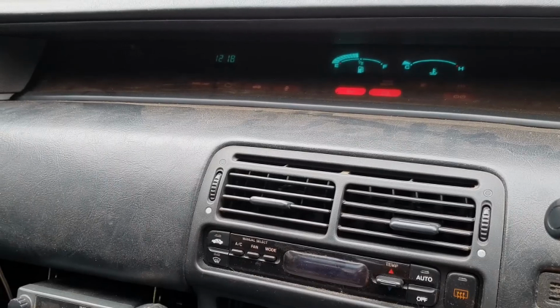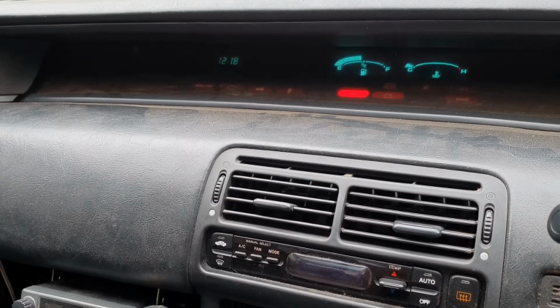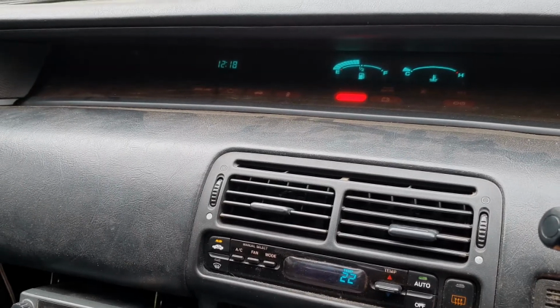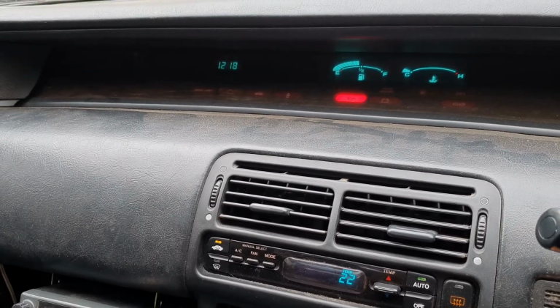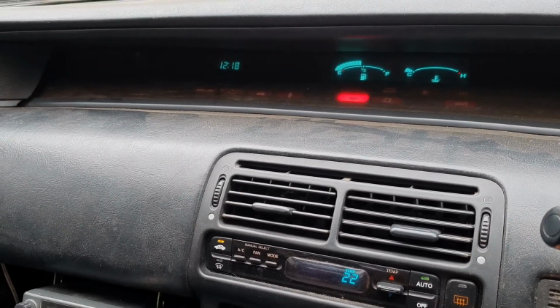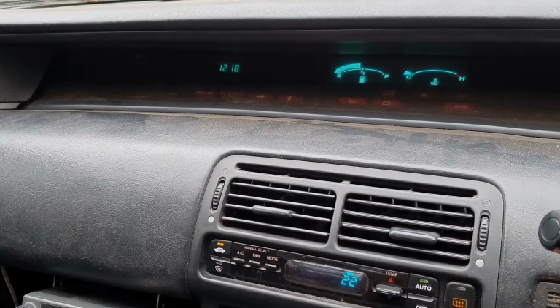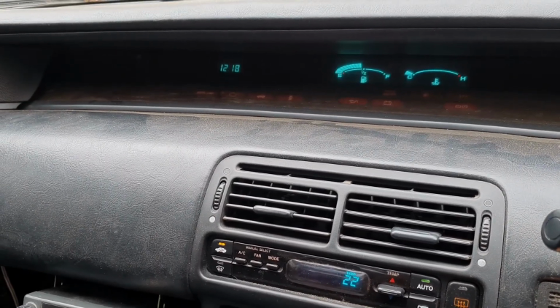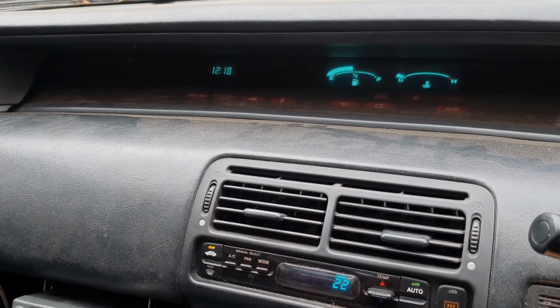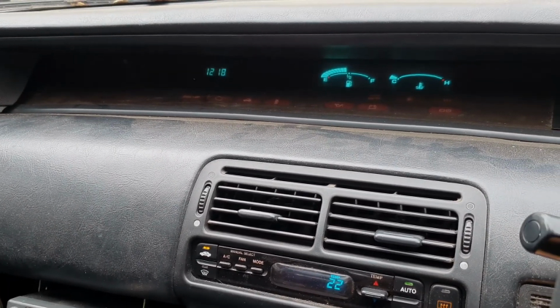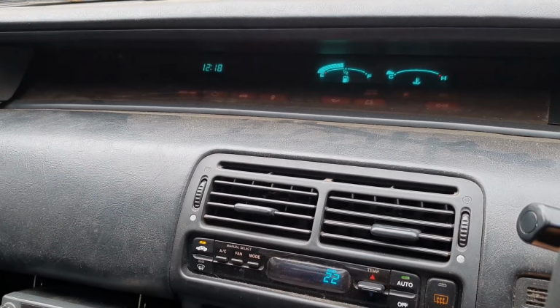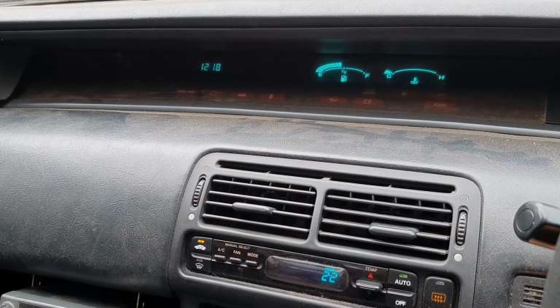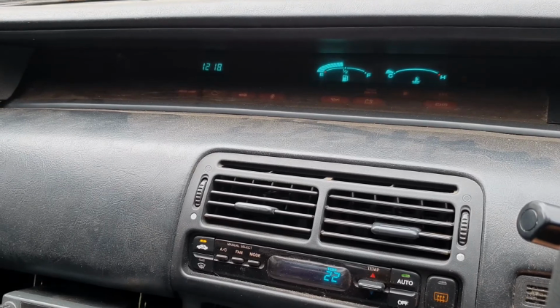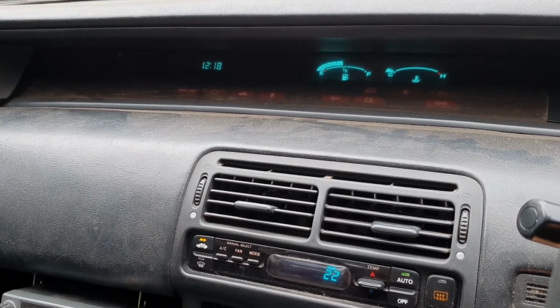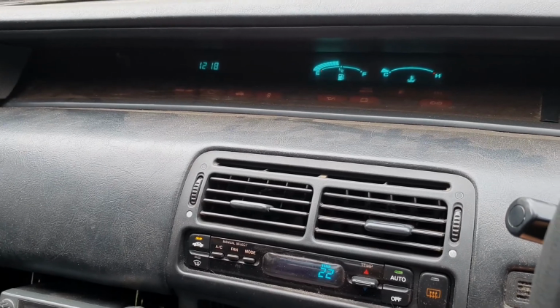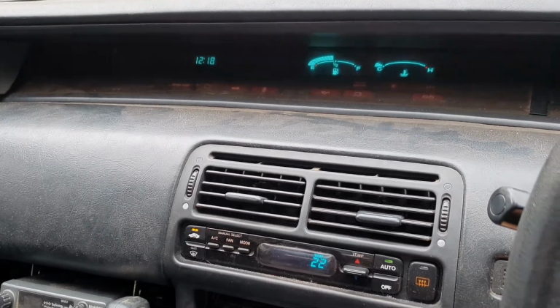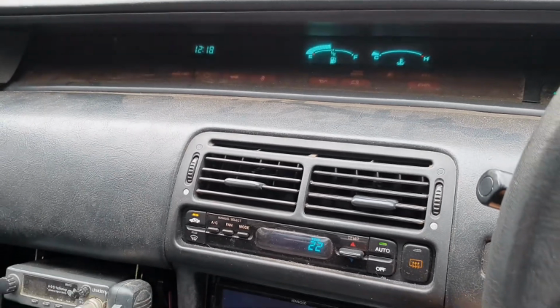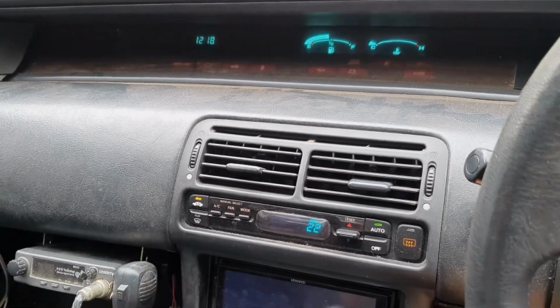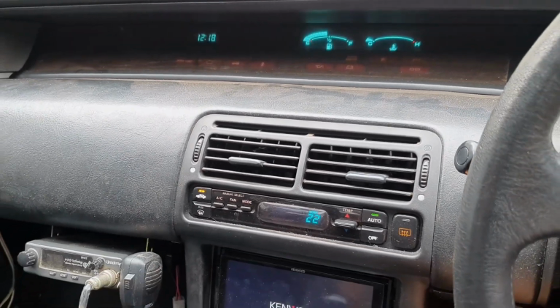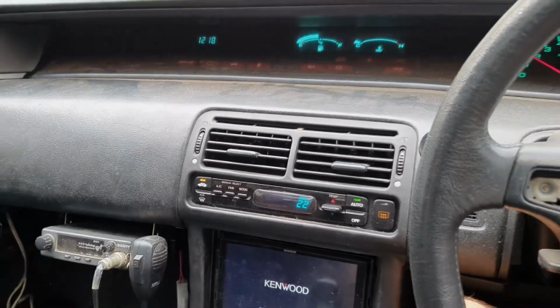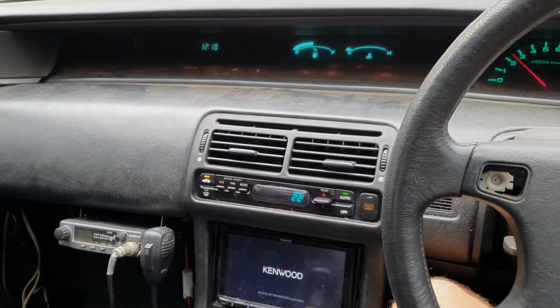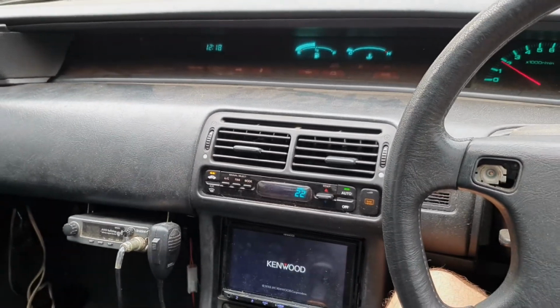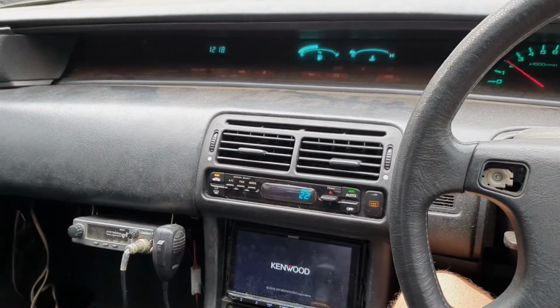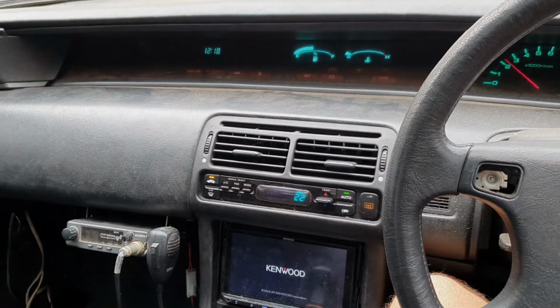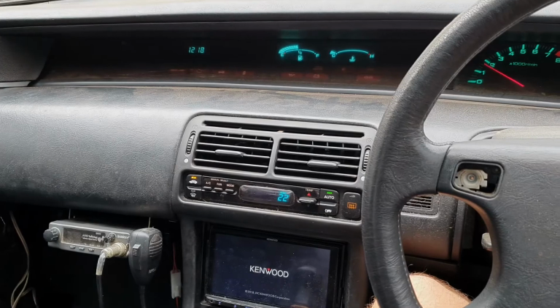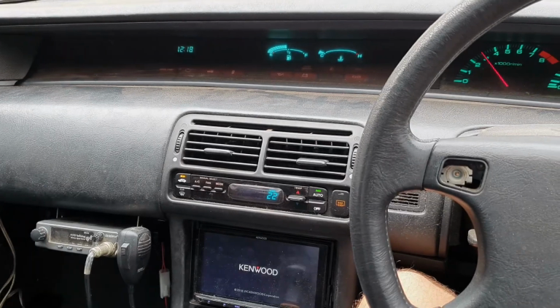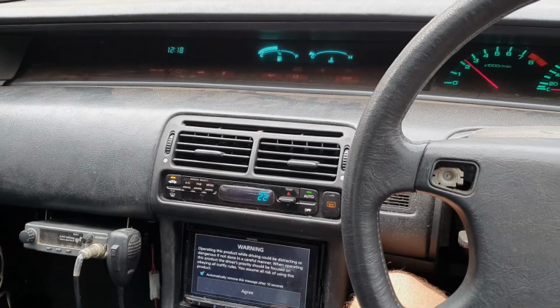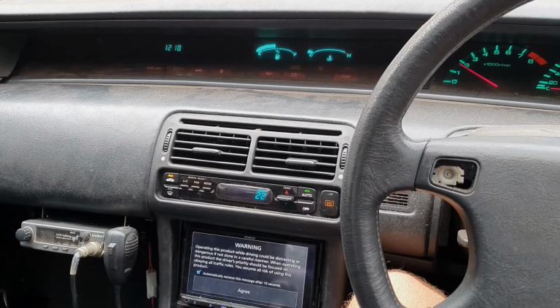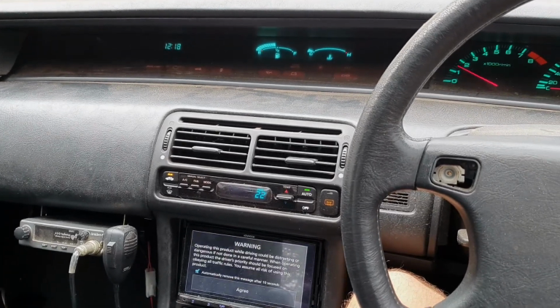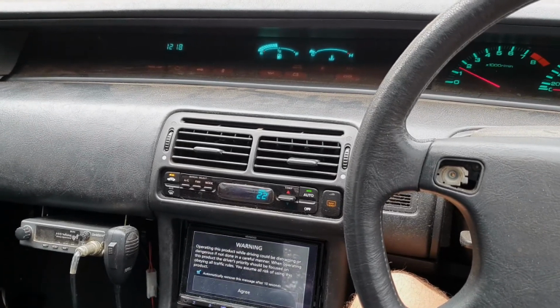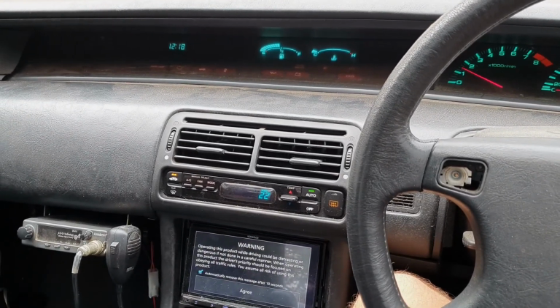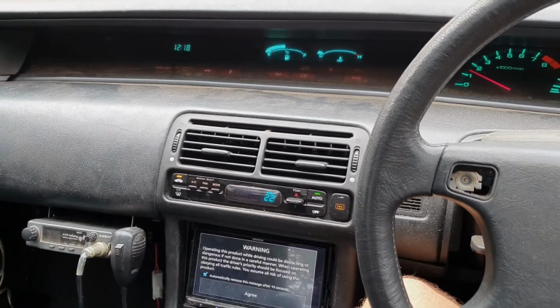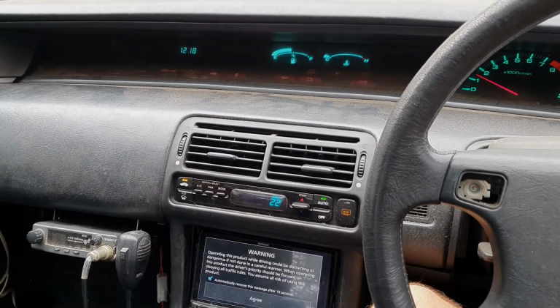Now go ahead and start your car. If you've done it well, code 23 should be gone. Wait for your car to warm up or take it for a drive. Hold the engine above 3000 RPM, and if the code does not come back, you are good to go.